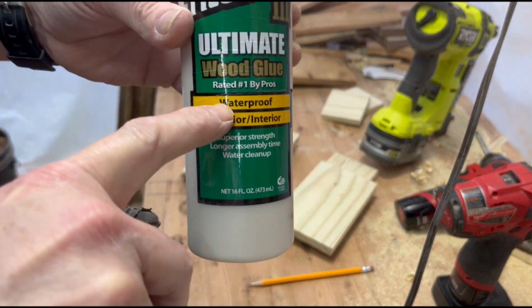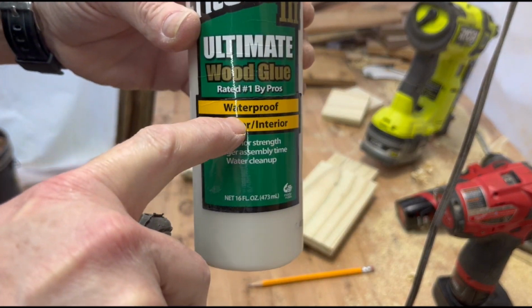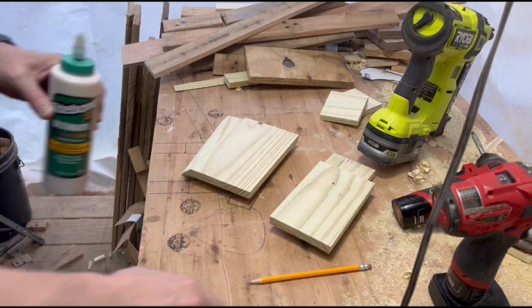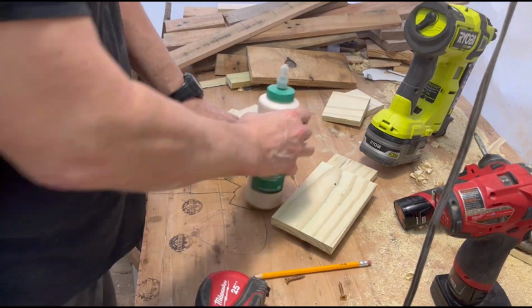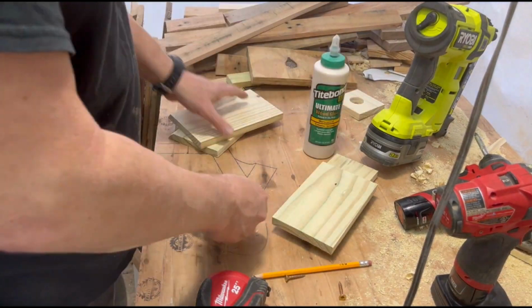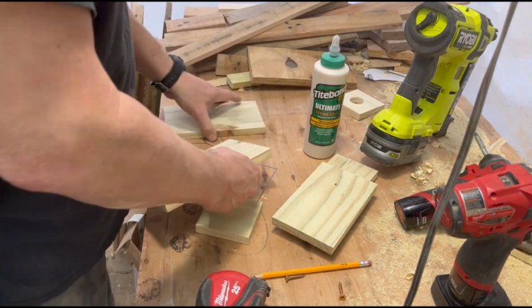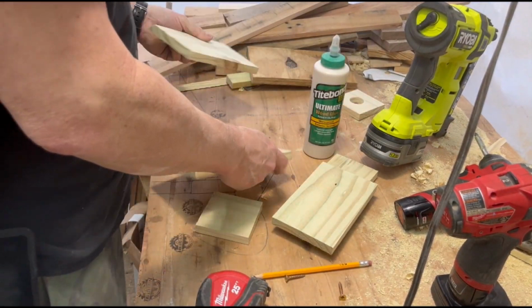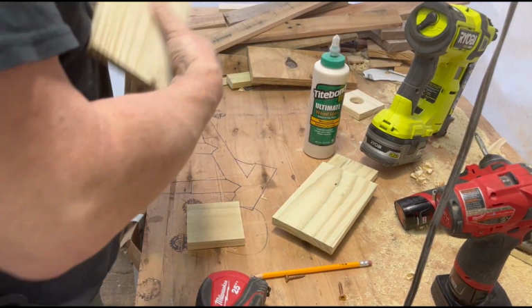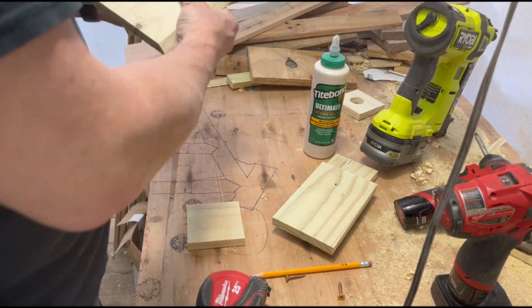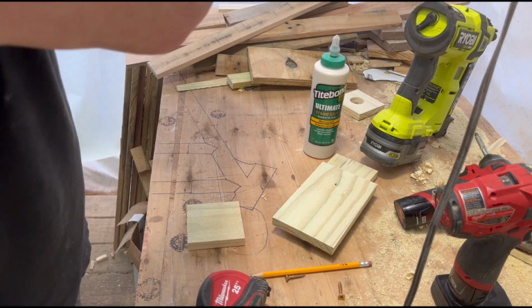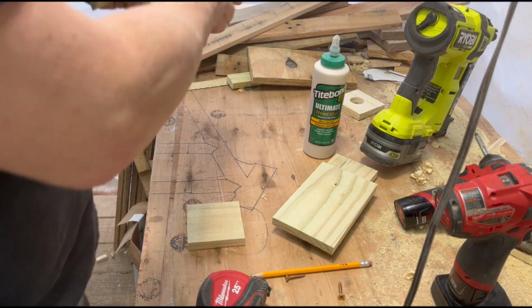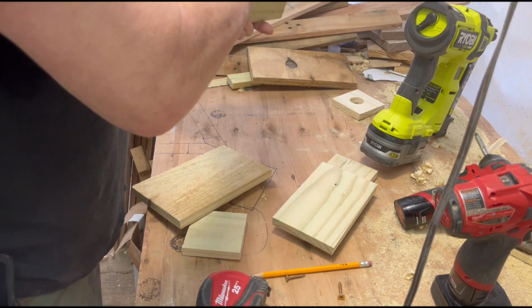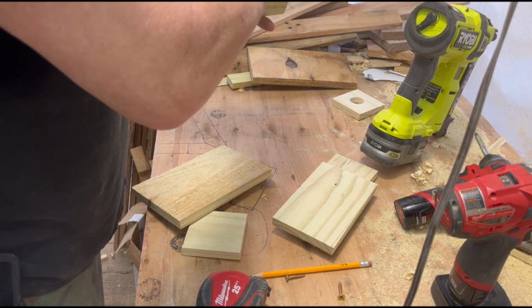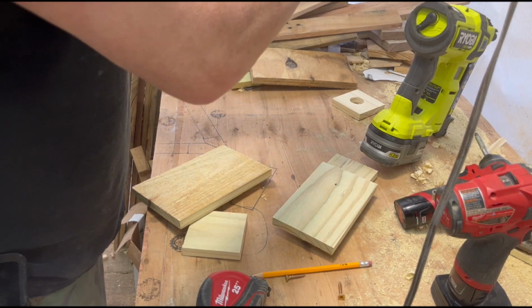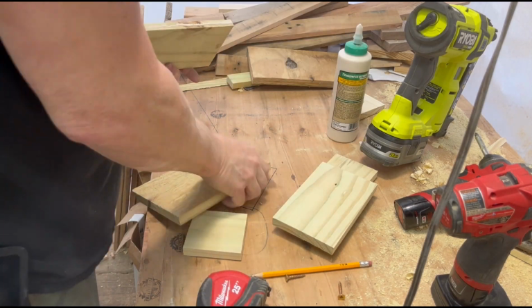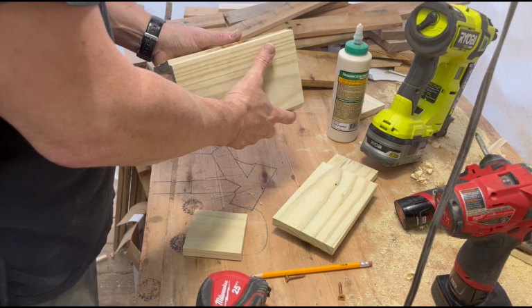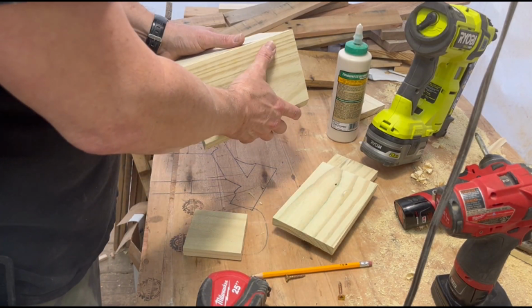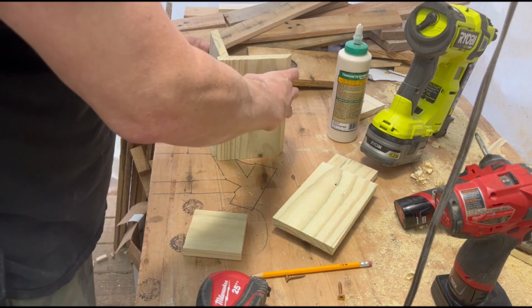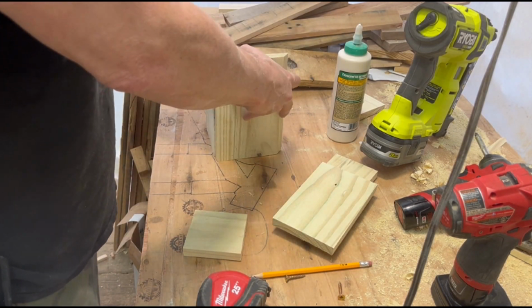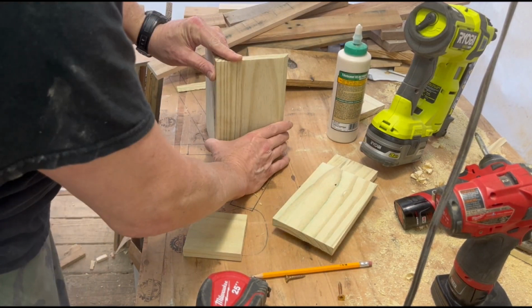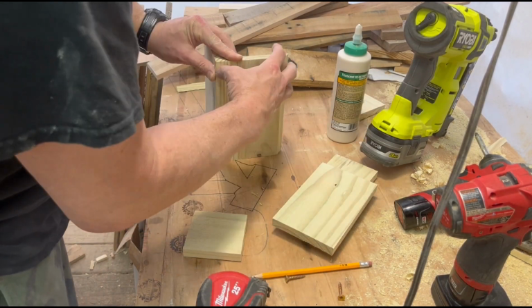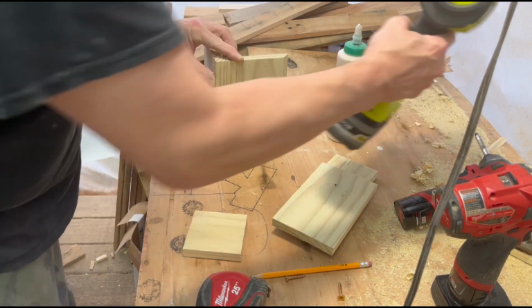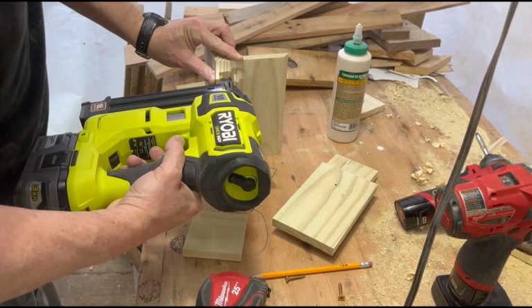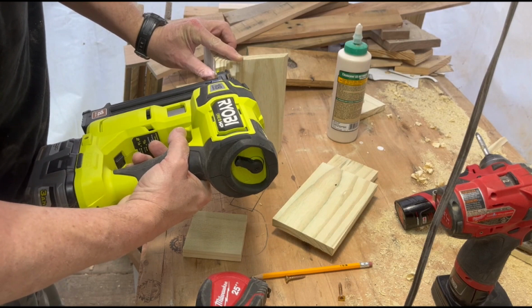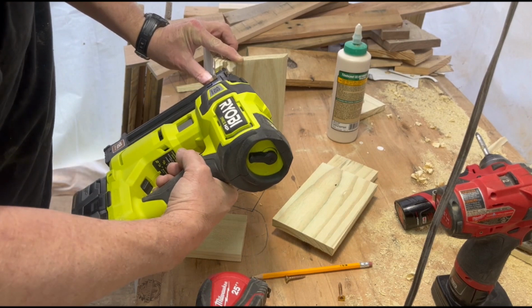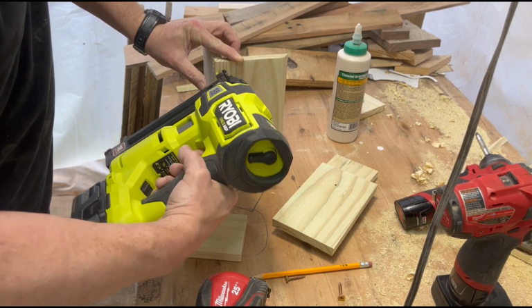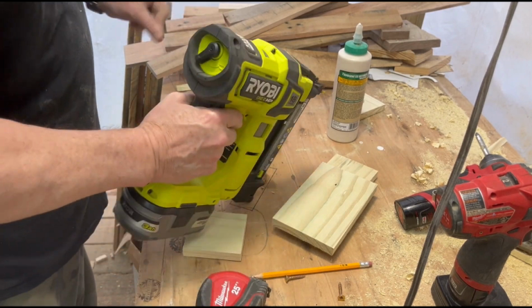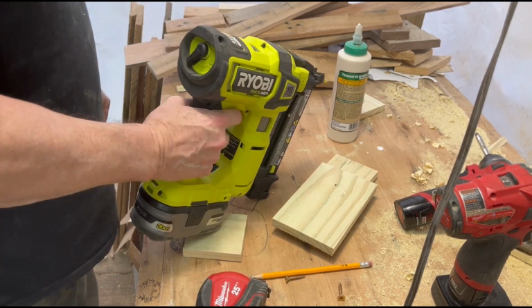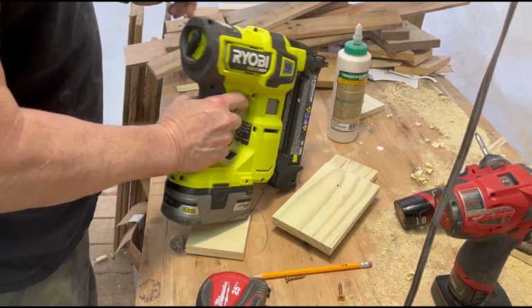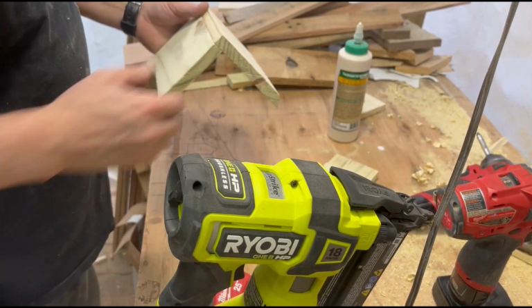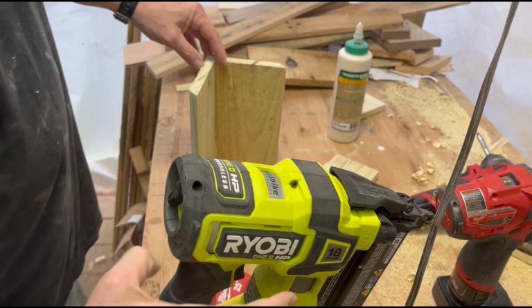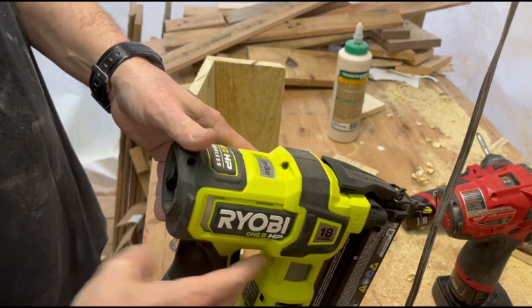Moving on to assembly, I'm using Pipebond 3 waterproof wood glue and 18 gauge brad nails. Wood glue is not necessary, but your birdhouse will last a lot longer outside in the elements if all of the joints are properly sealed.